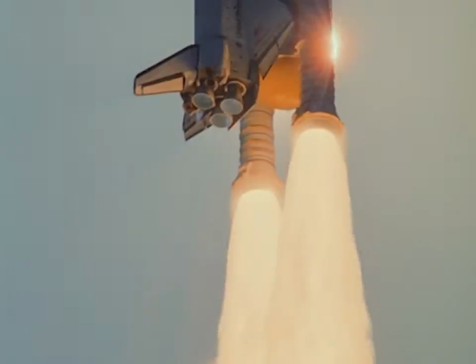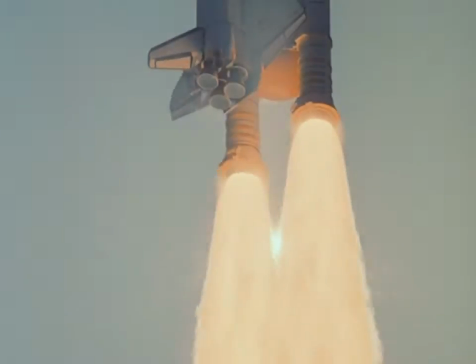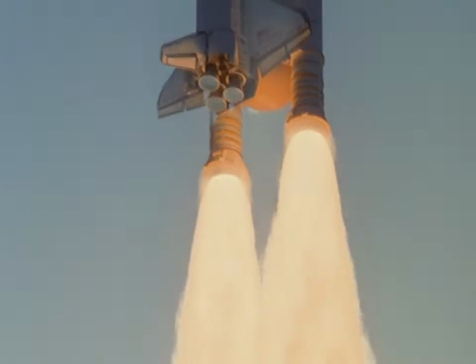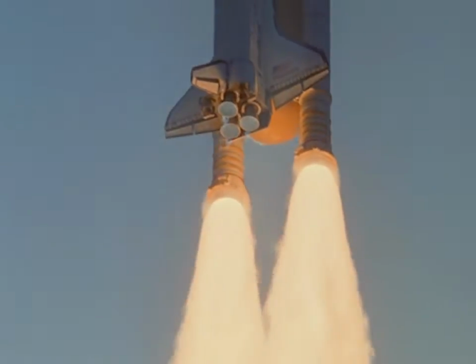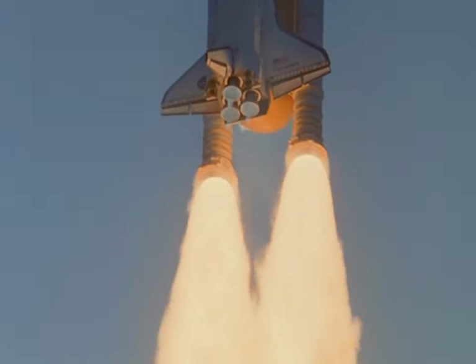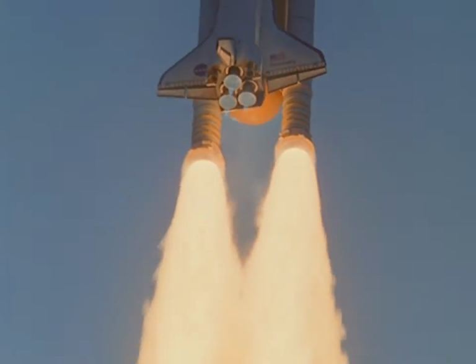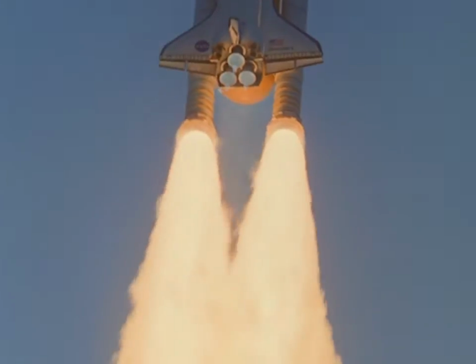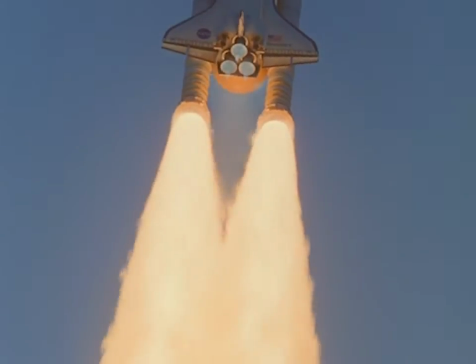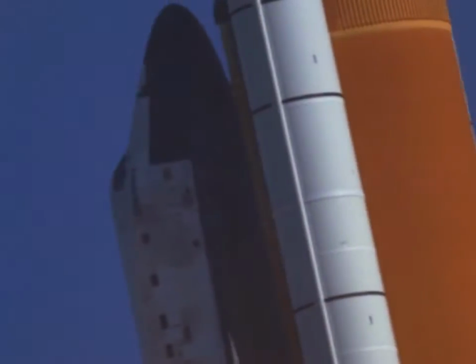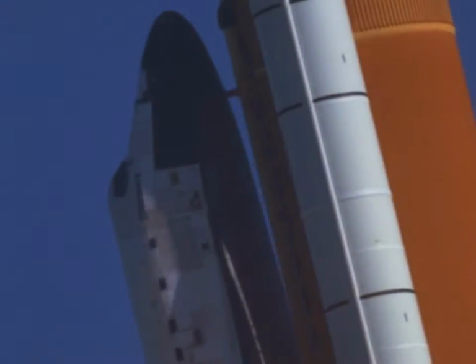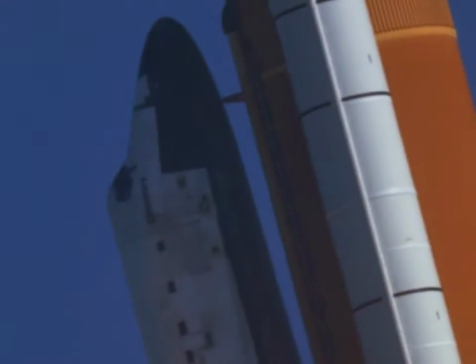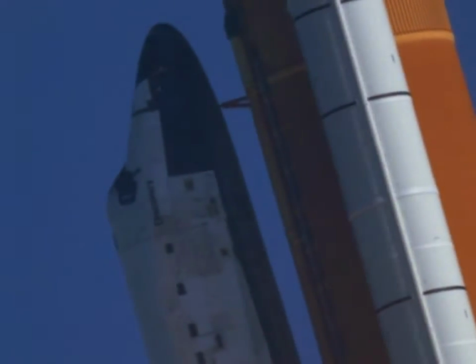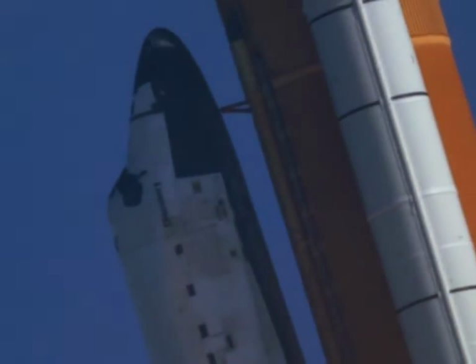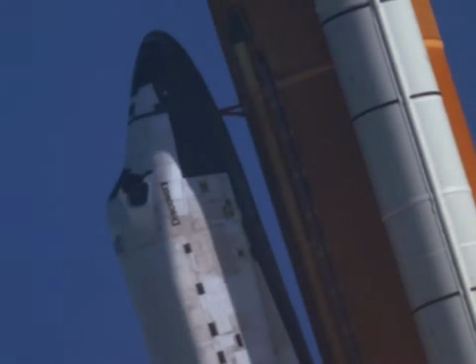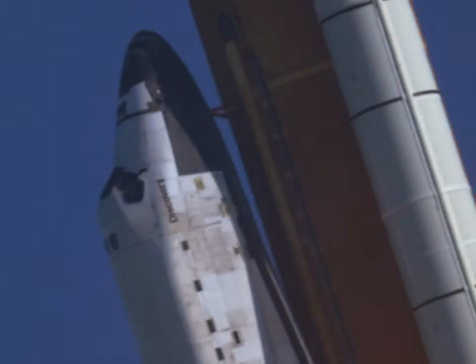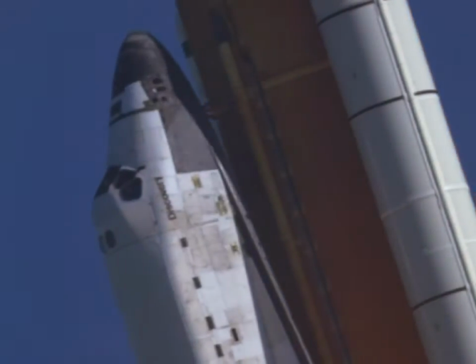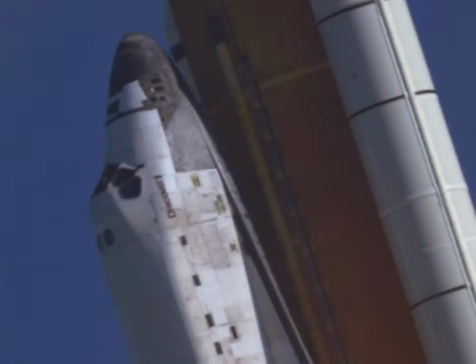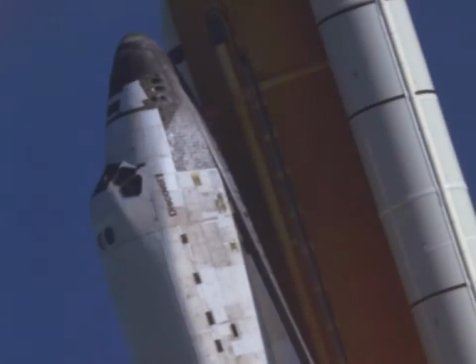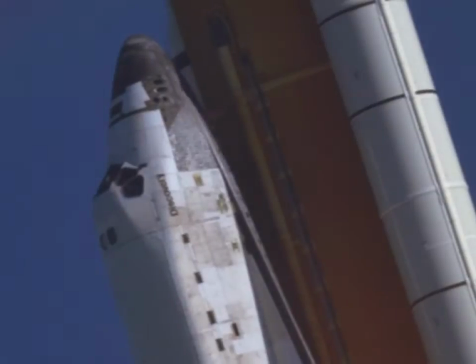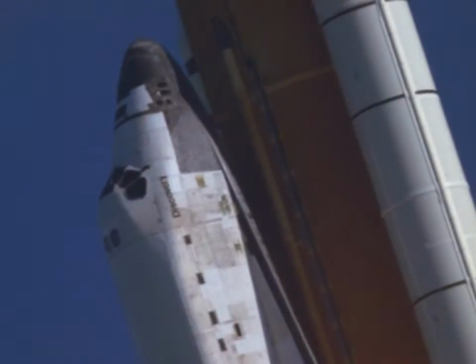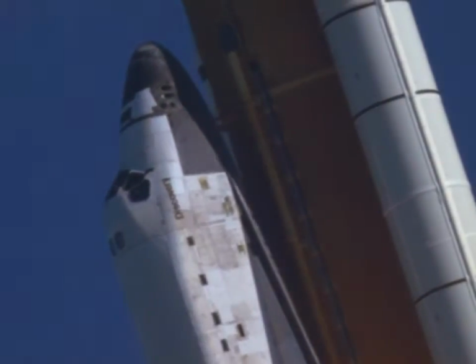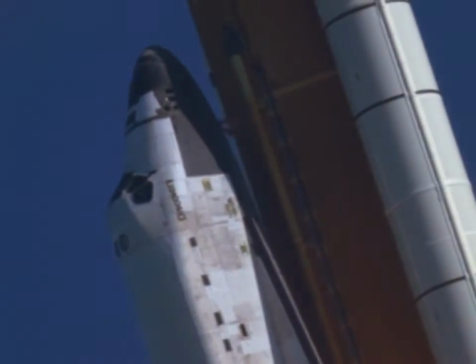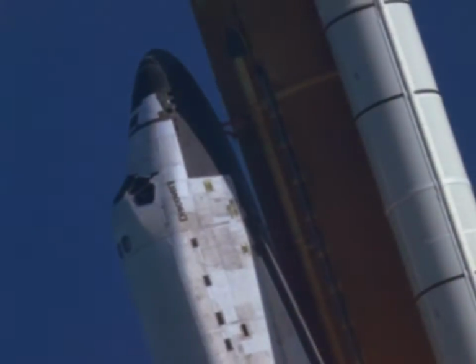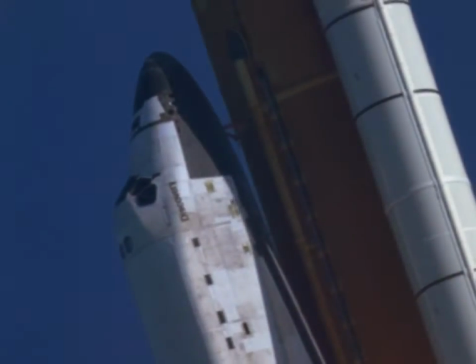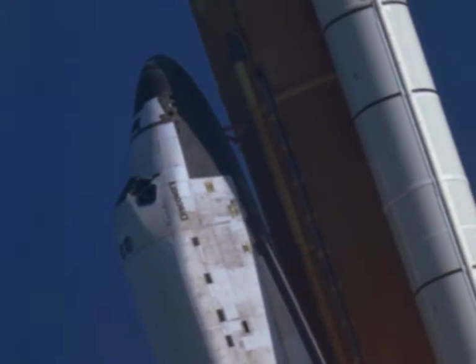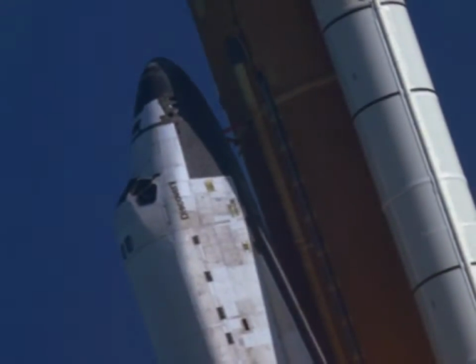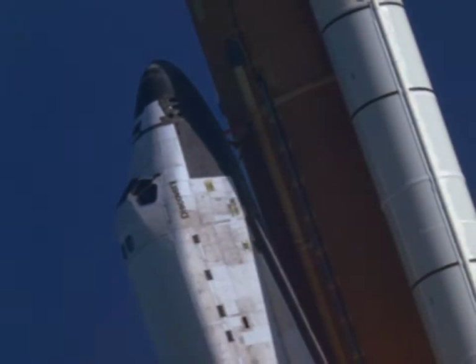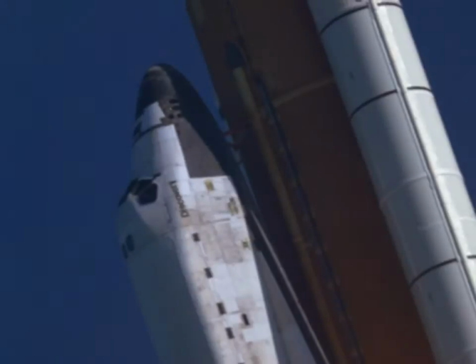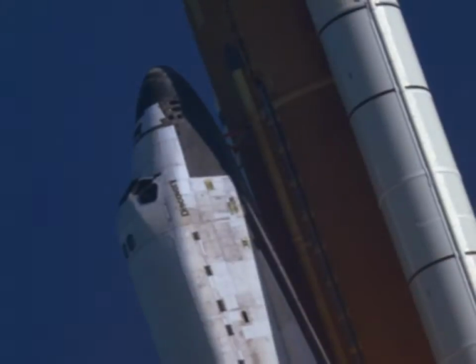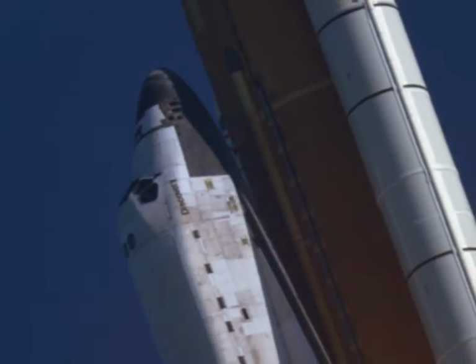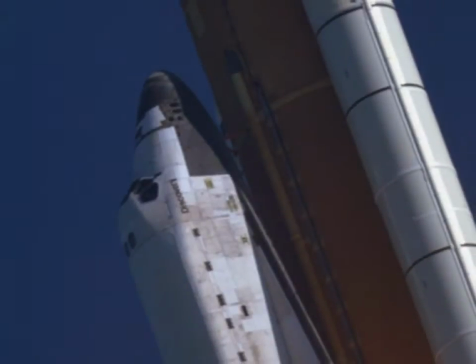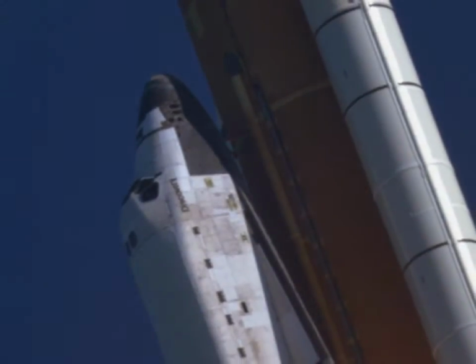Houston, Discovery roll program. Roger, roll Discovery. Titan sees a roll. Good roll maneuver. Copy good roll.